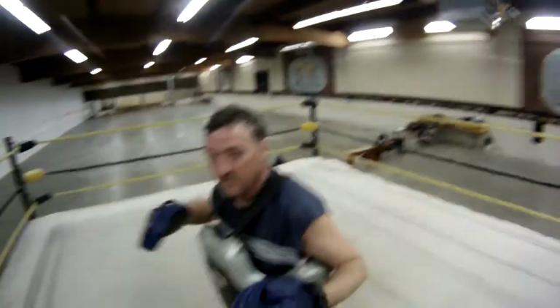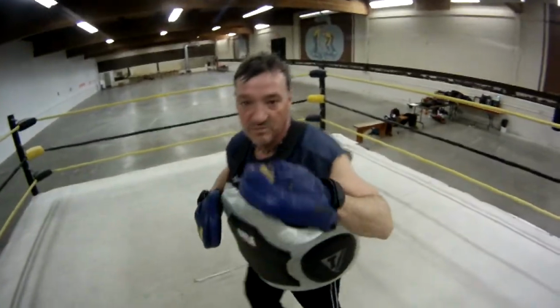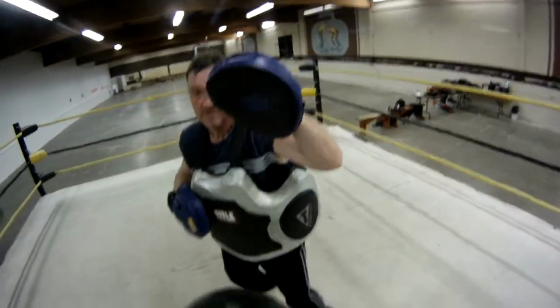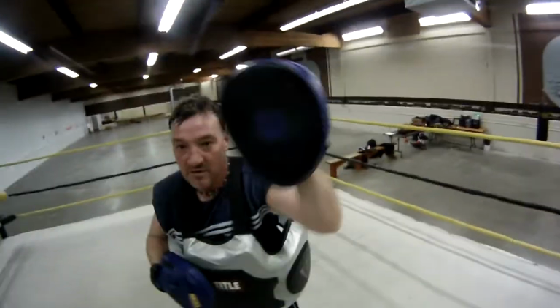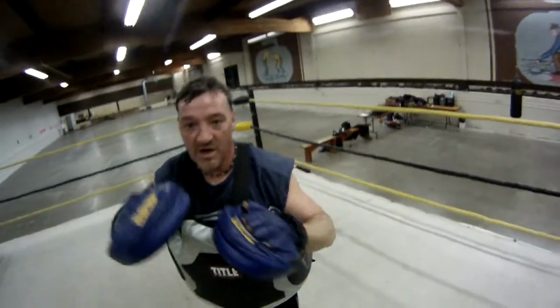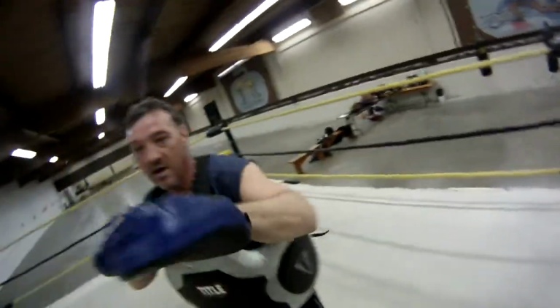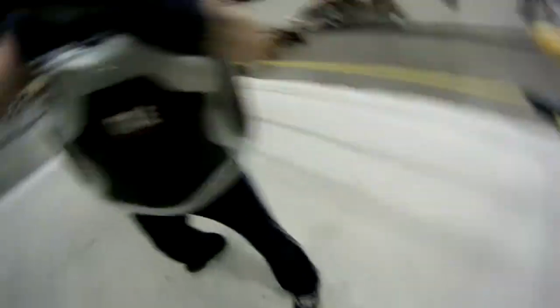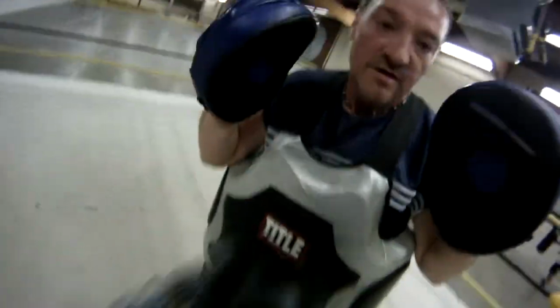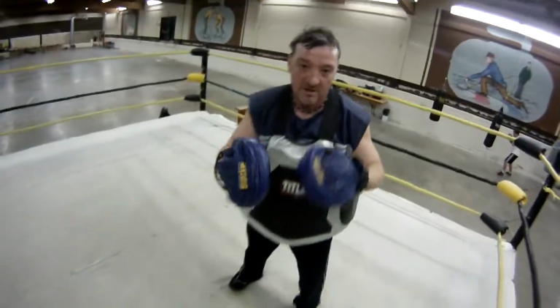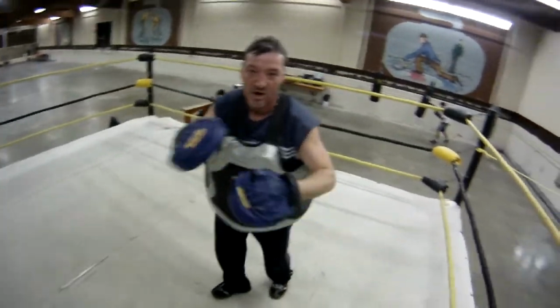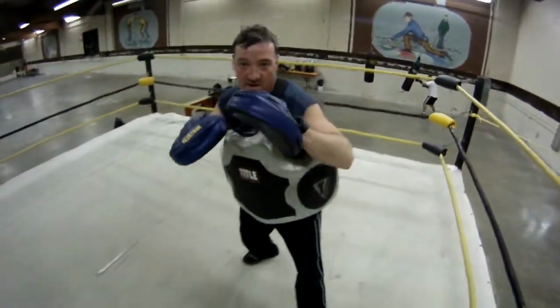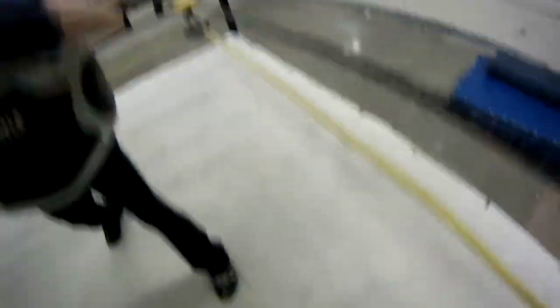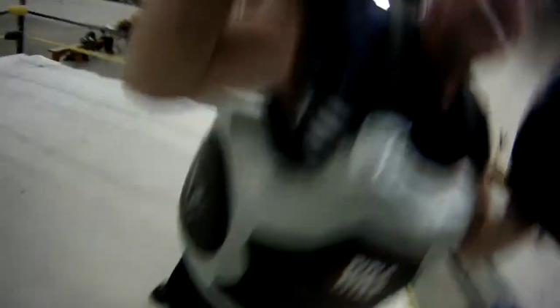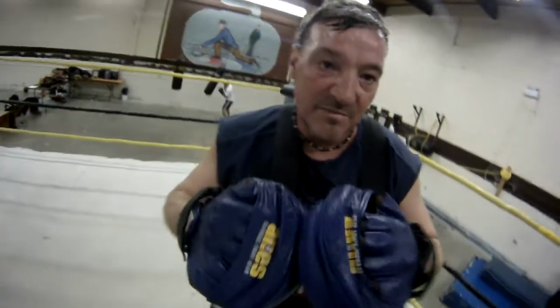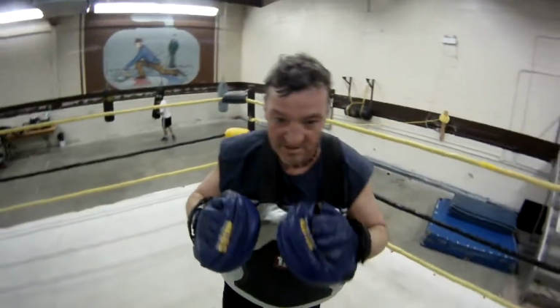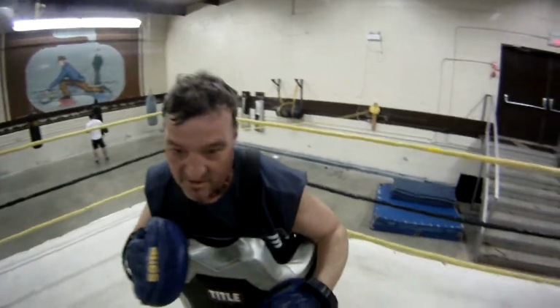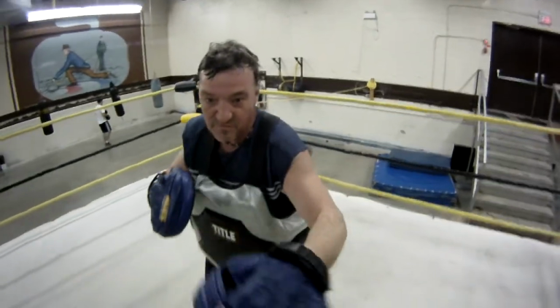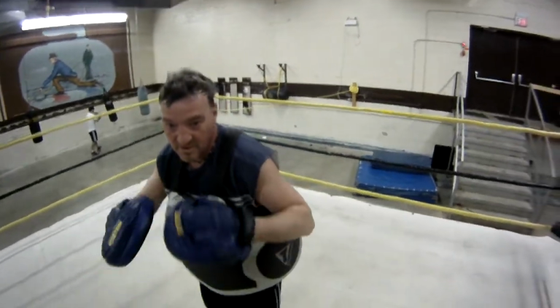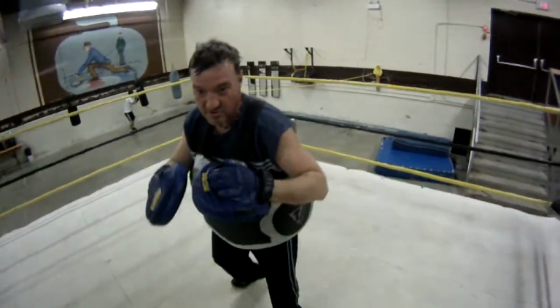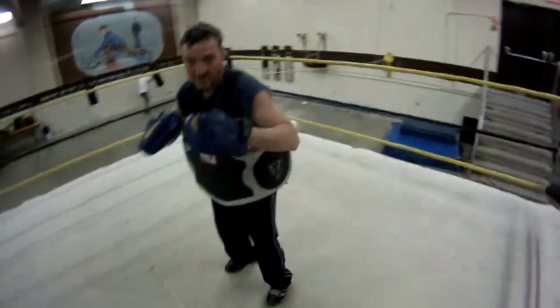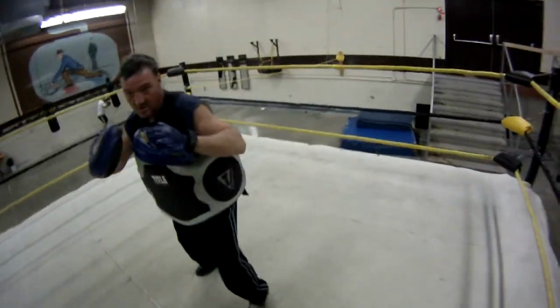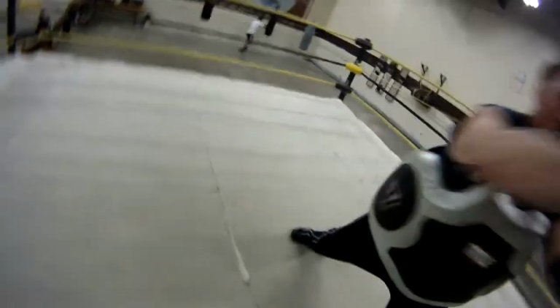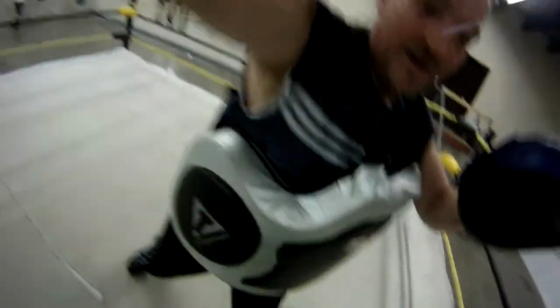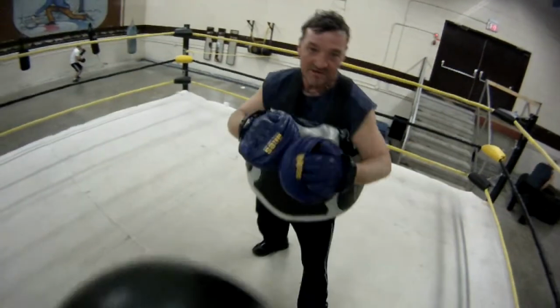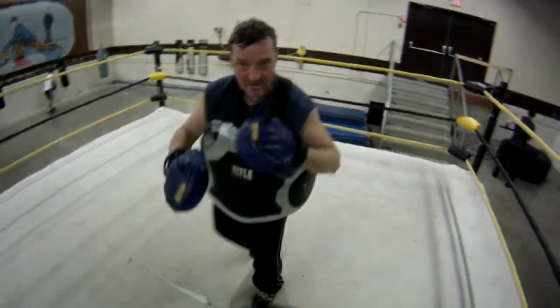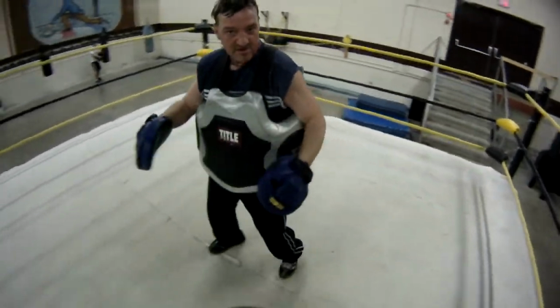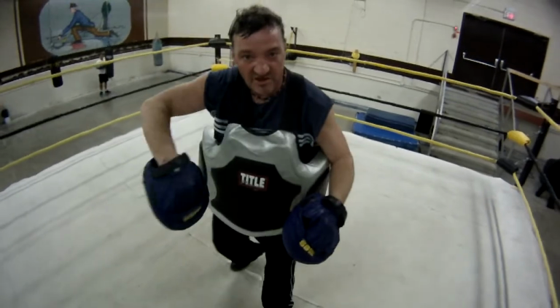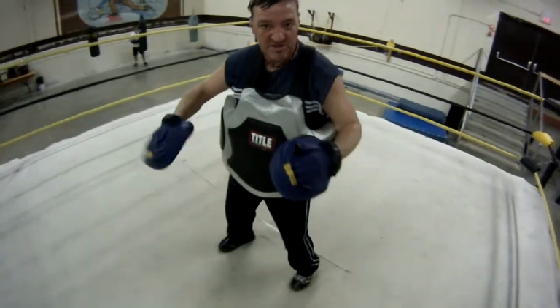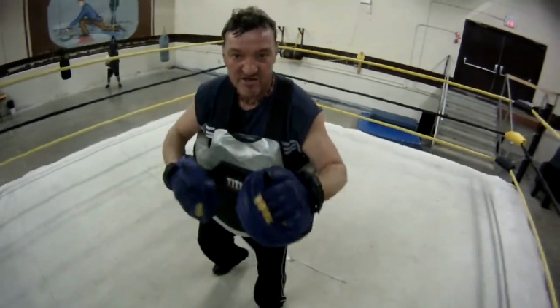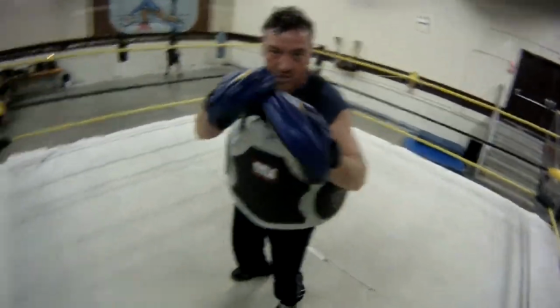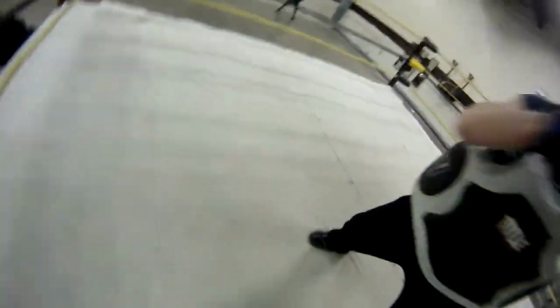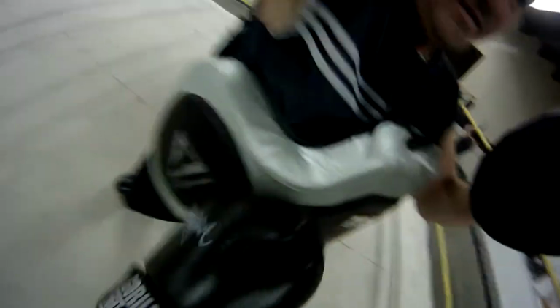Two. Body. Left hook body. Left hook body. Step down. Step down on that front foot. Turn your shoulder. Go. There it is. Twist. Twist everything into it. Go. Nice.